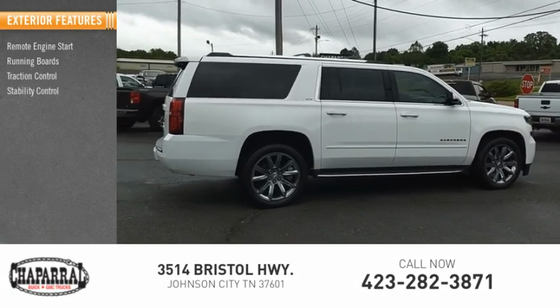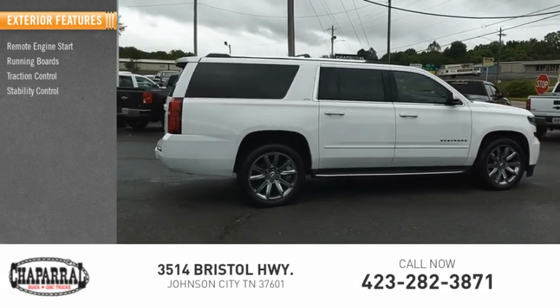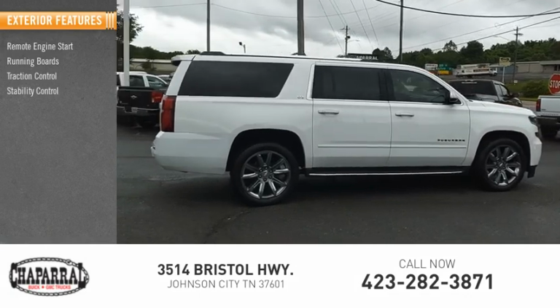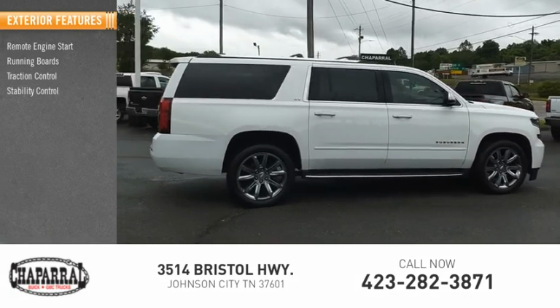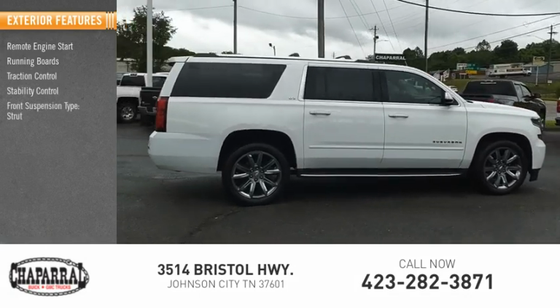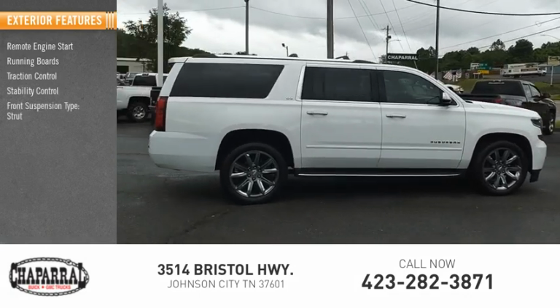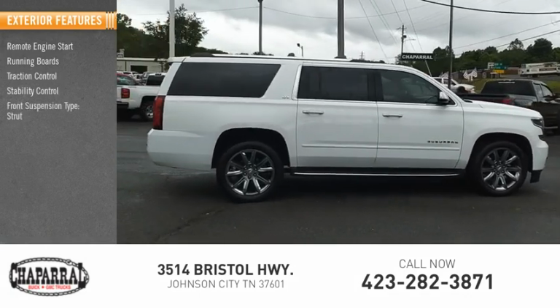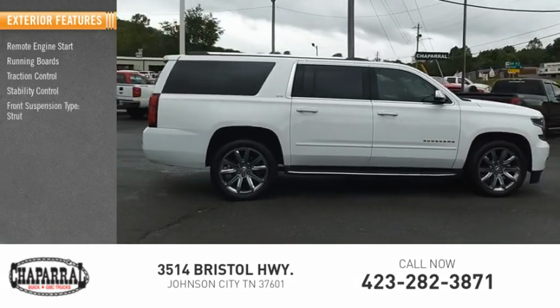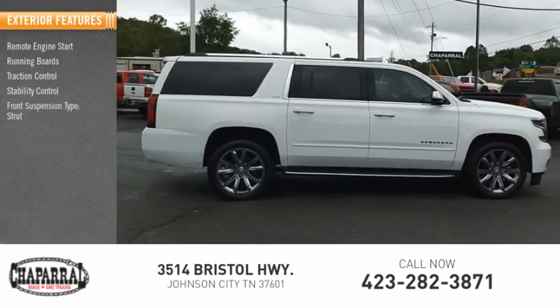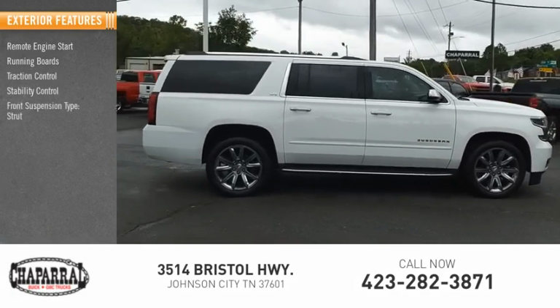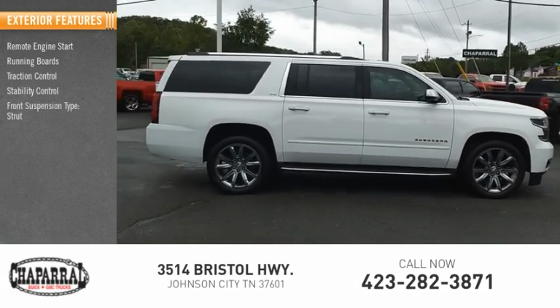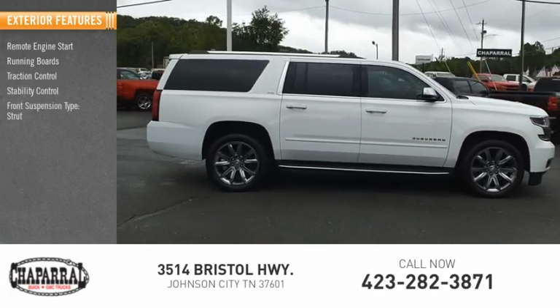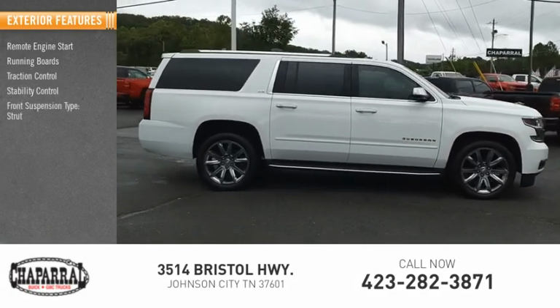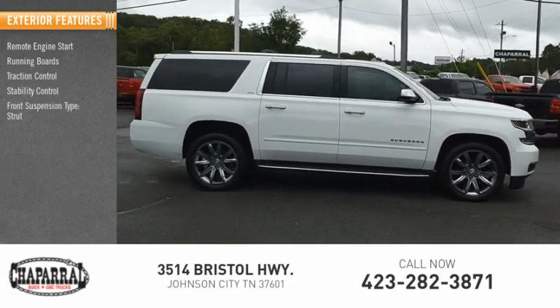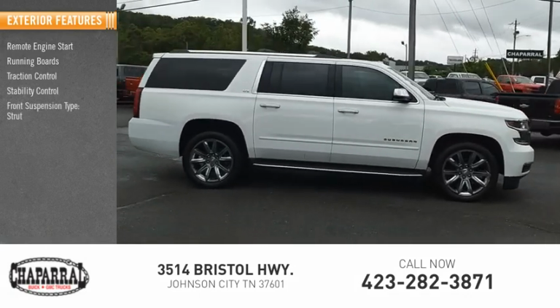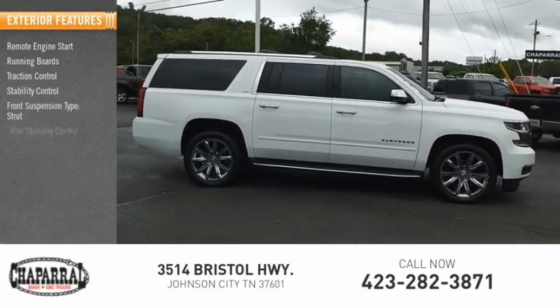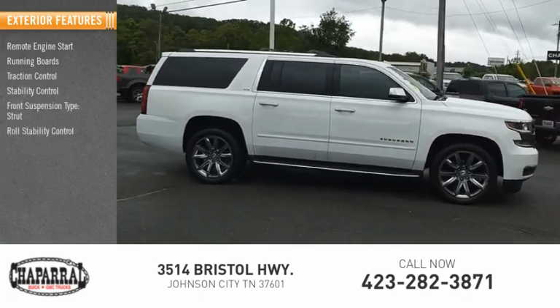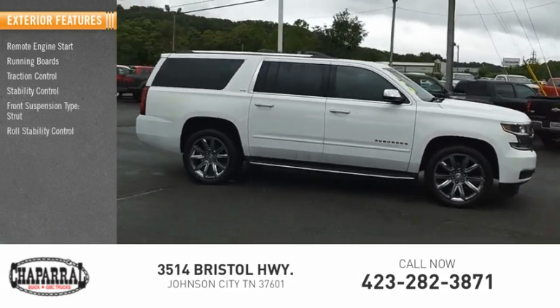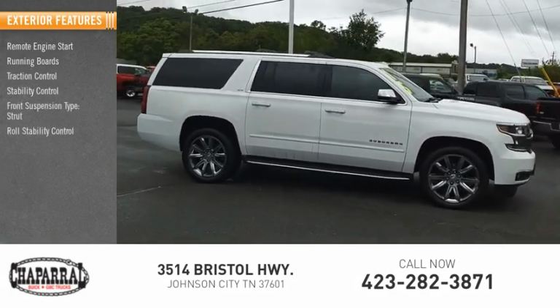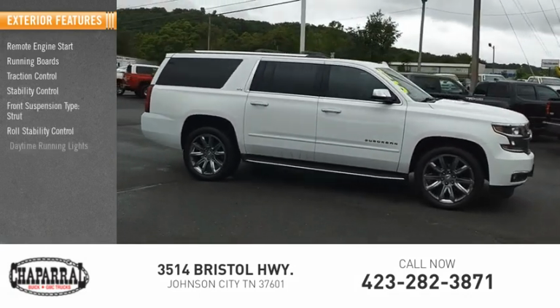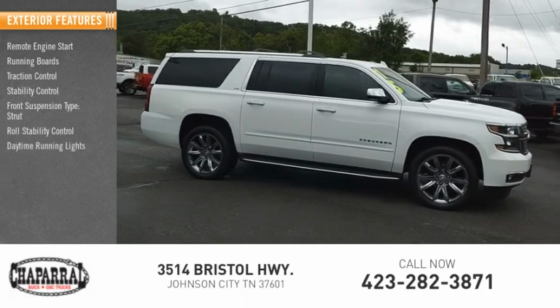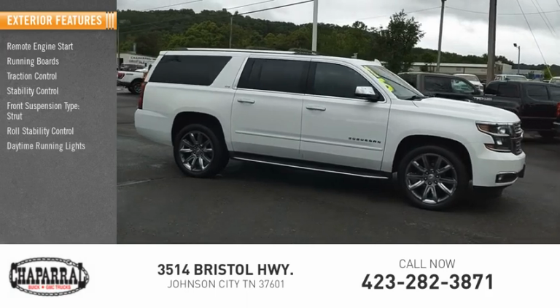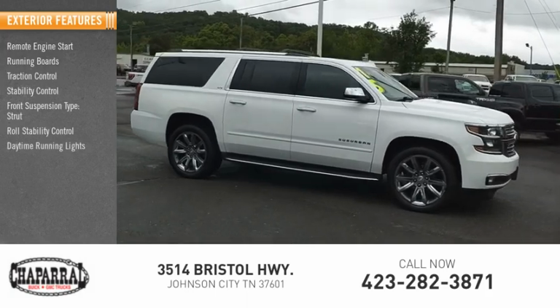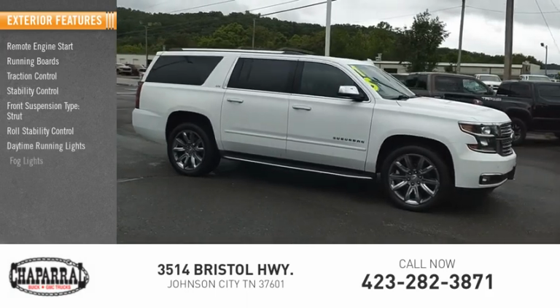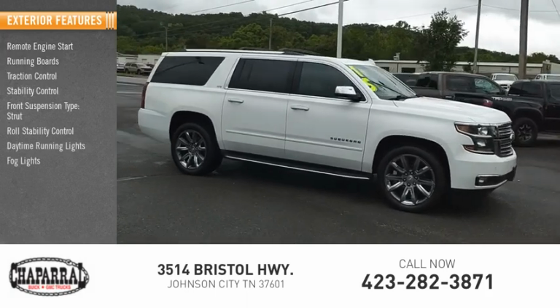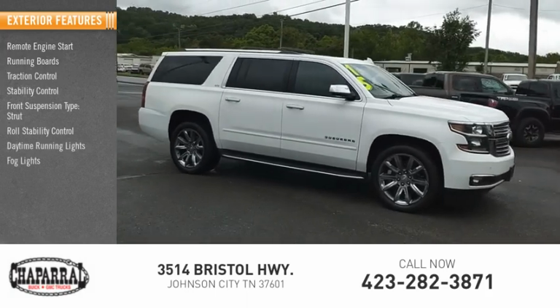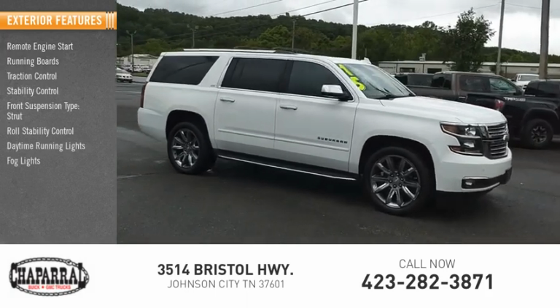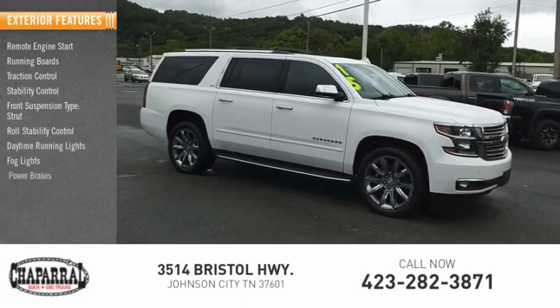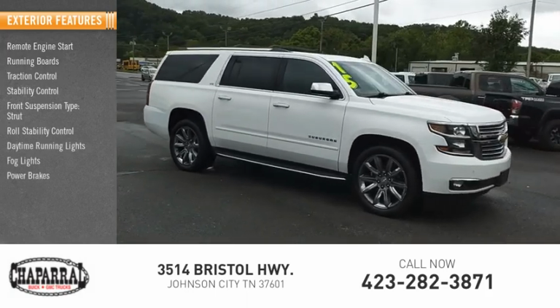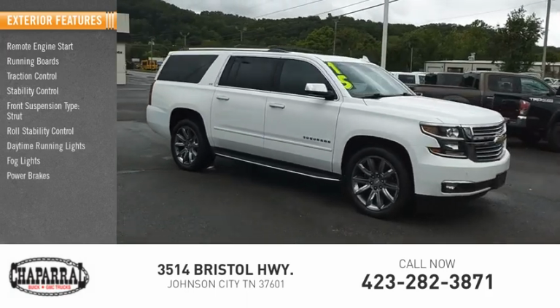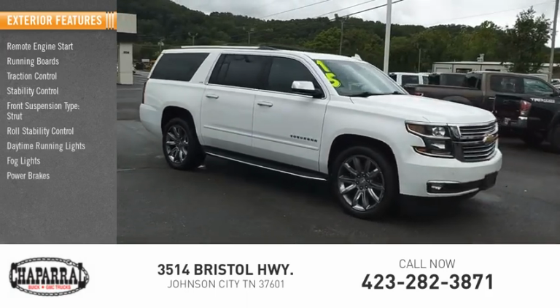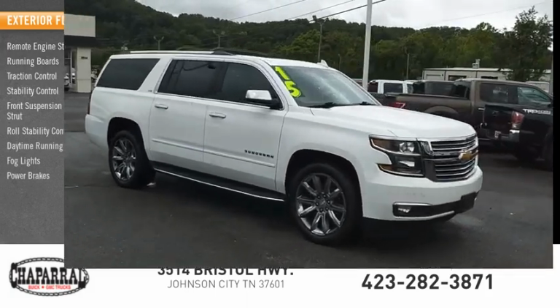Stability control, front suspension type strut, roll stability control, daytime running lights, fog lights, power brakes.